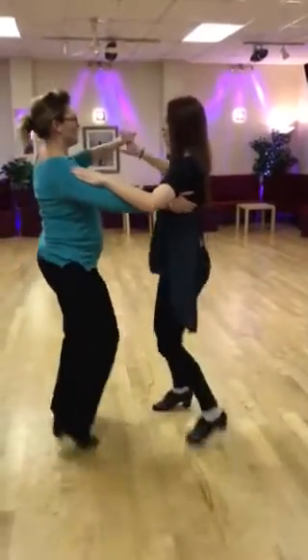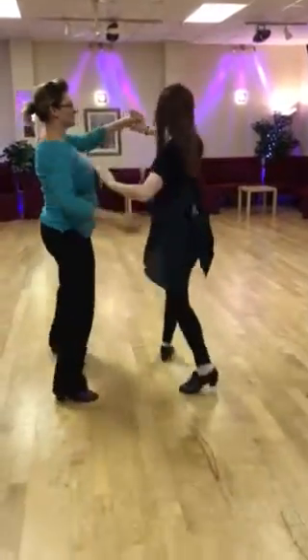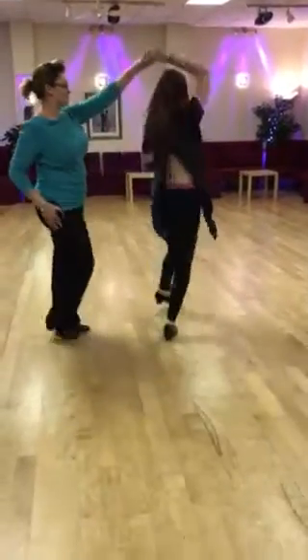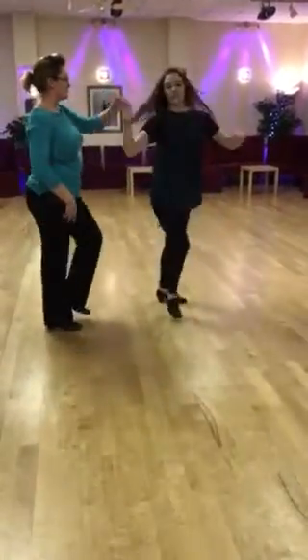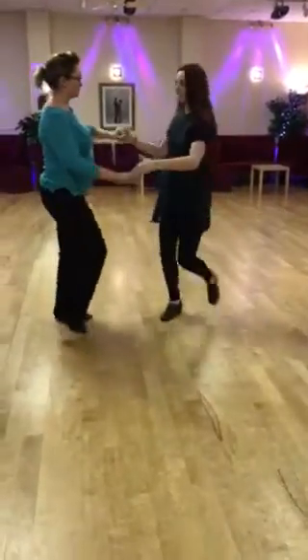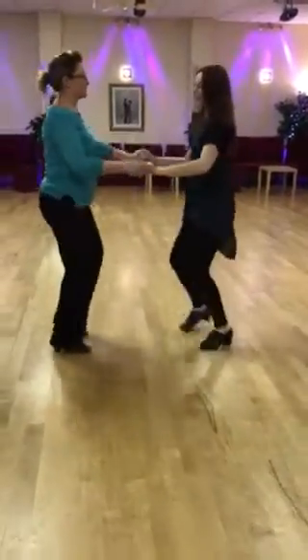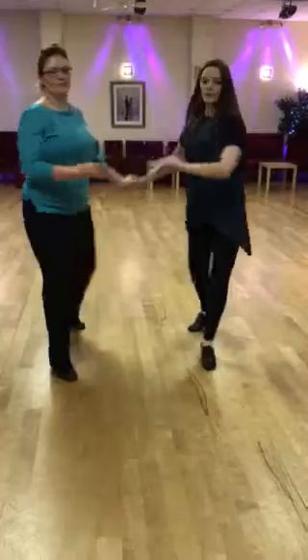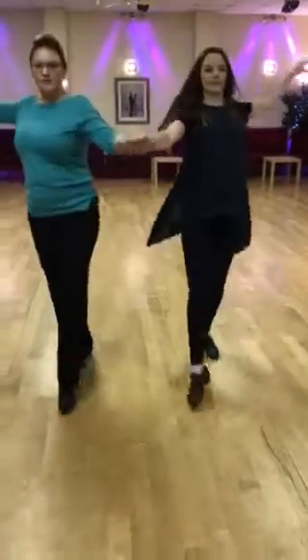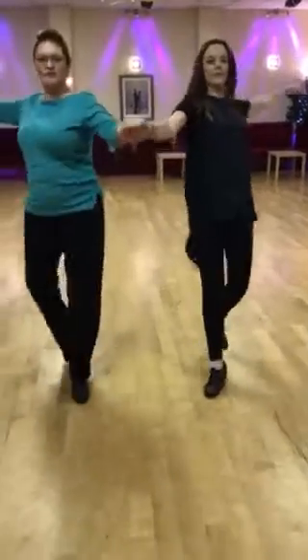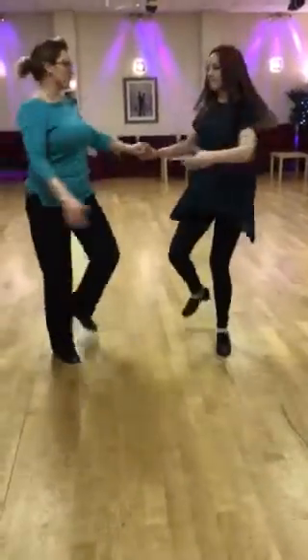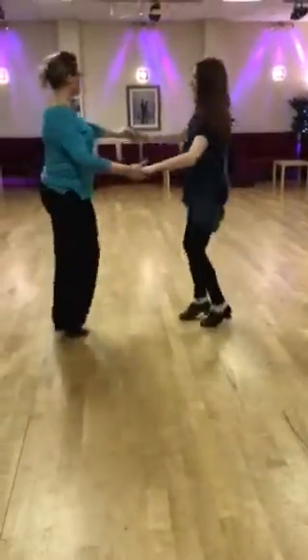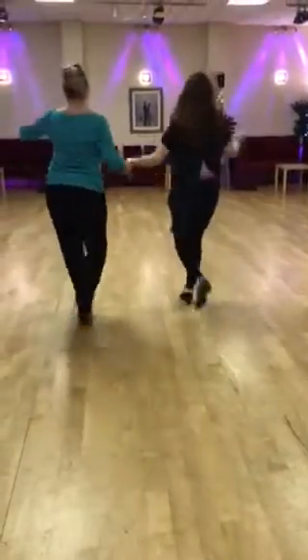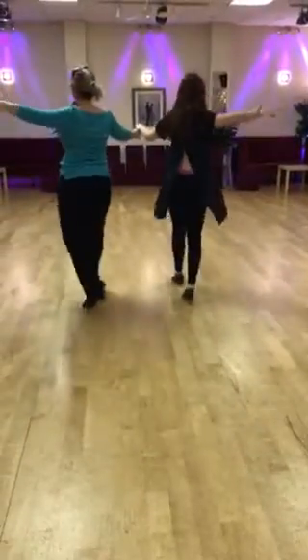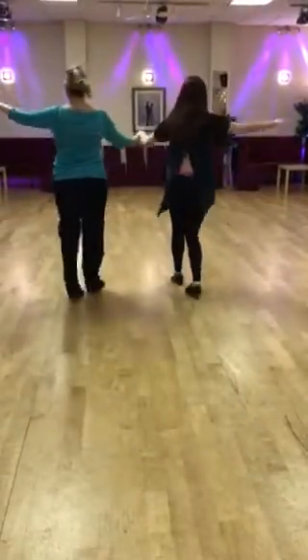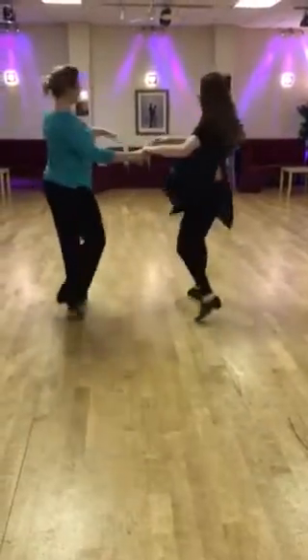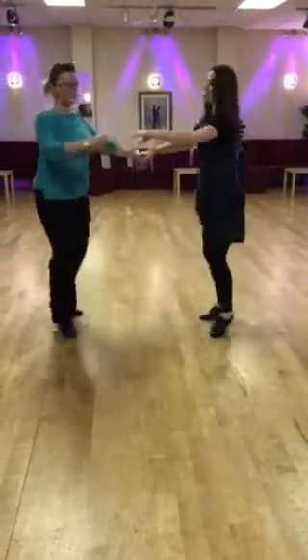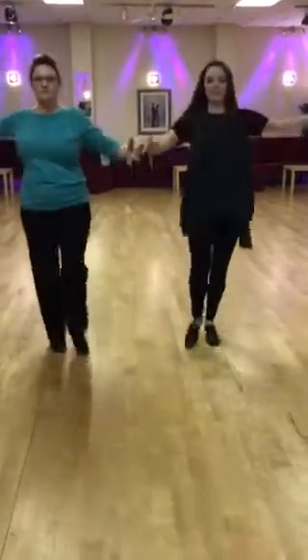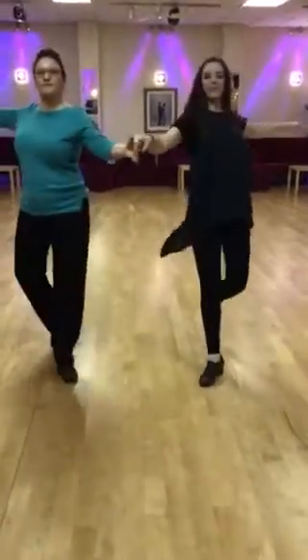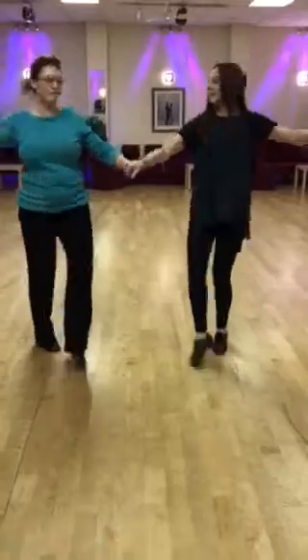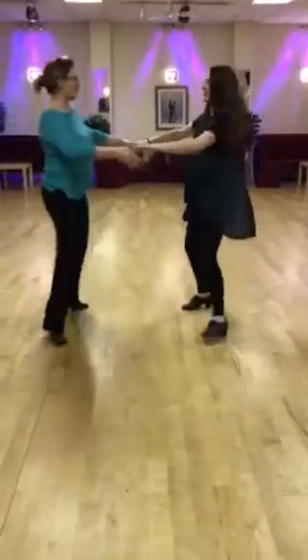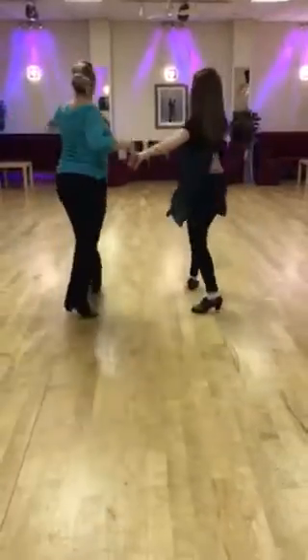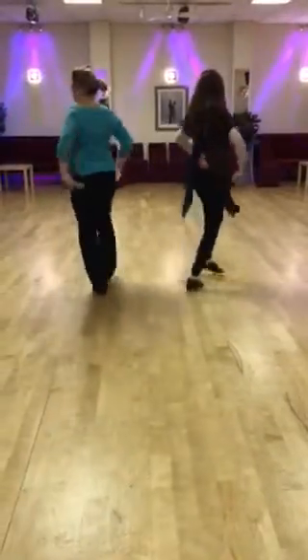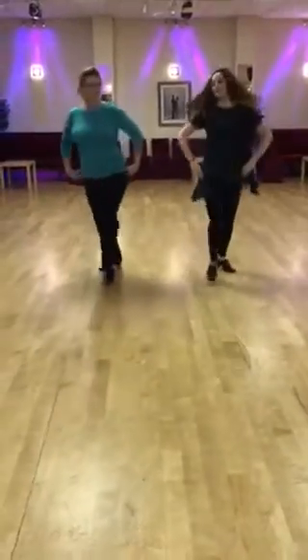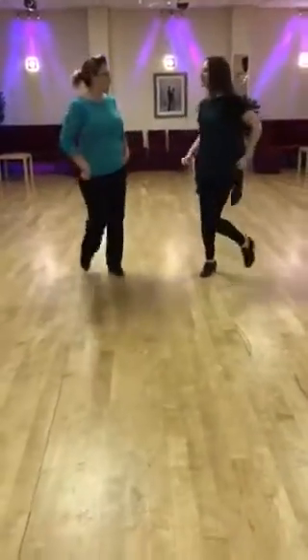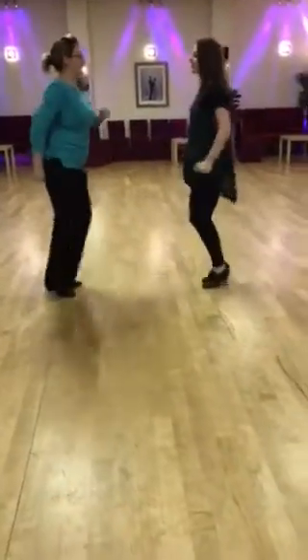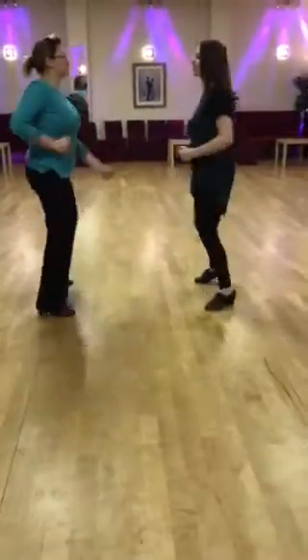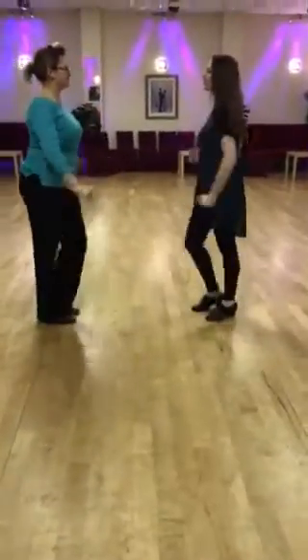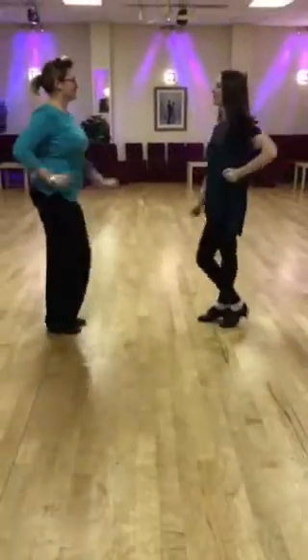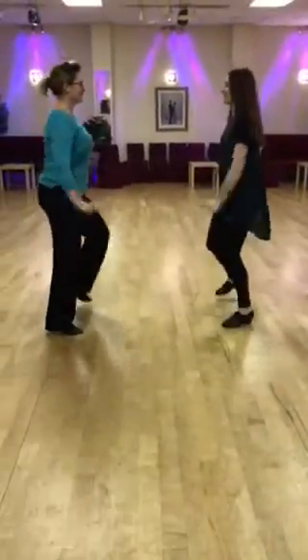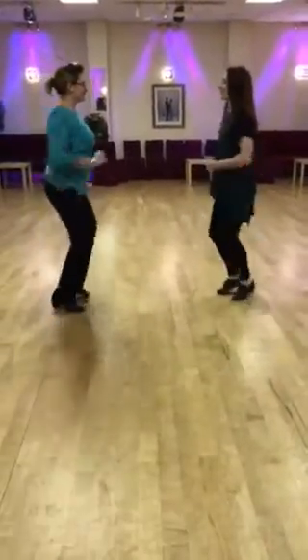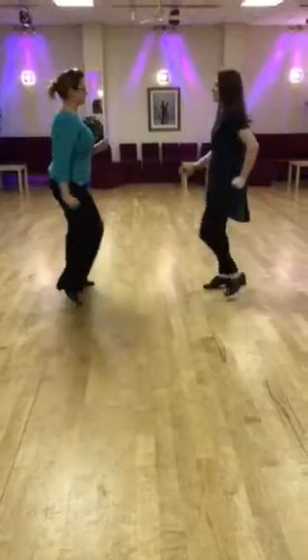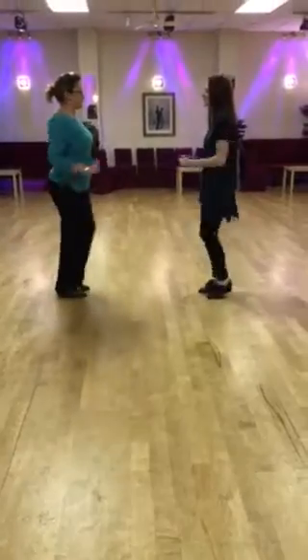Girl turns now — grab two hands, forward this way. One, forward, two, forward, three. You turn around, two steps, cha-cha-cha, one, two, cha-cha-cha — that's two.